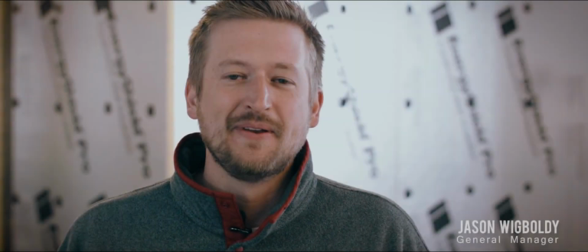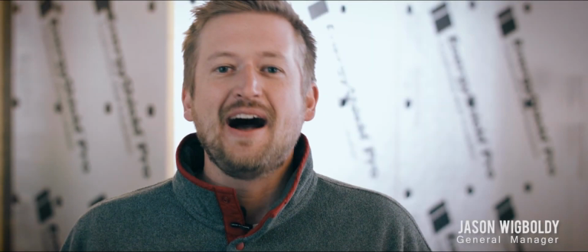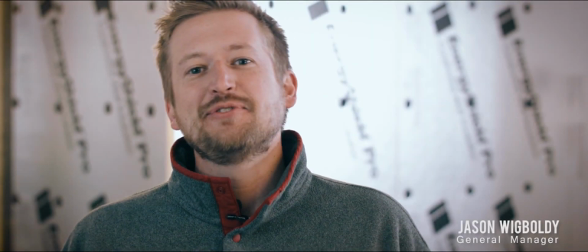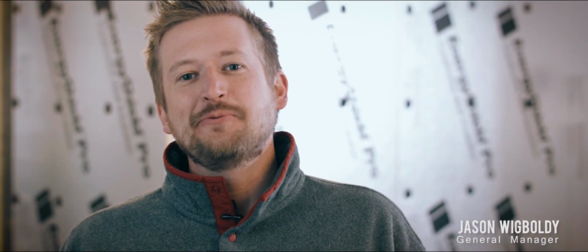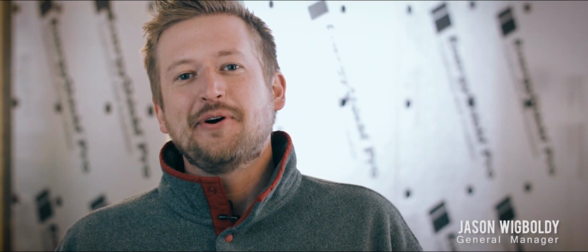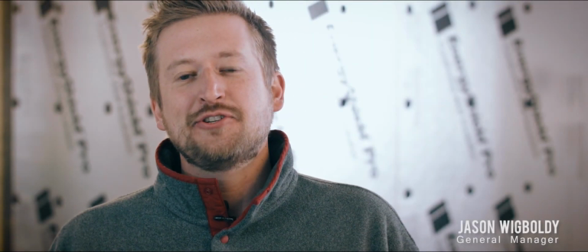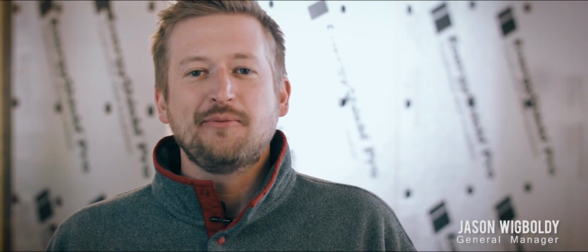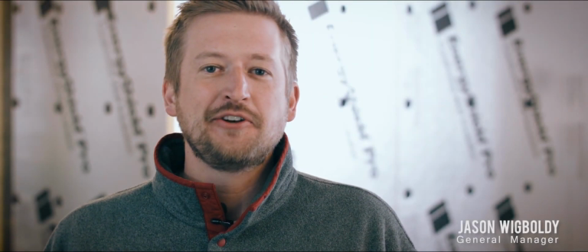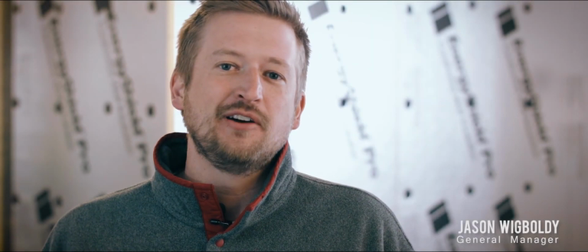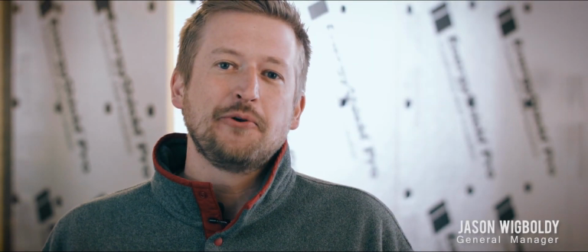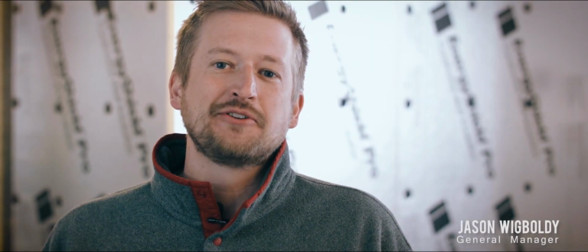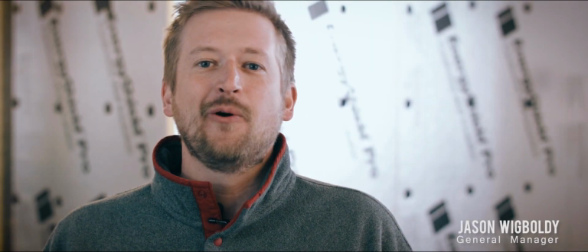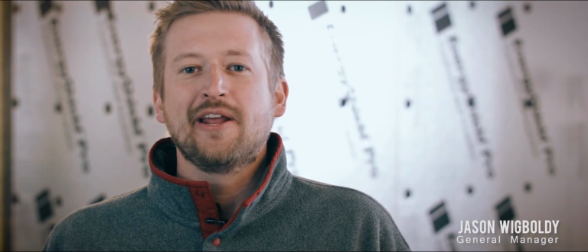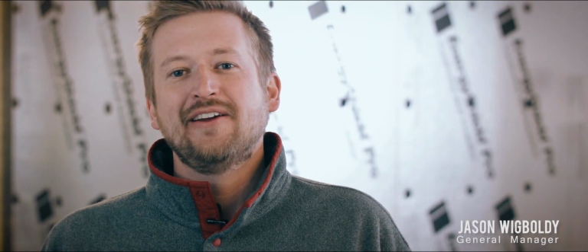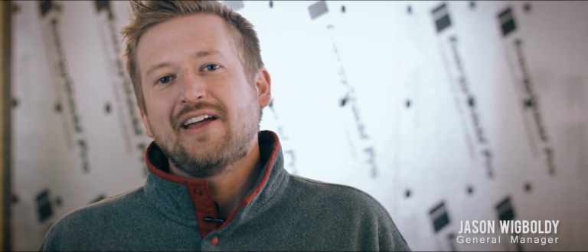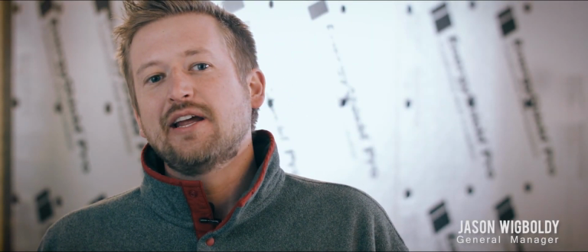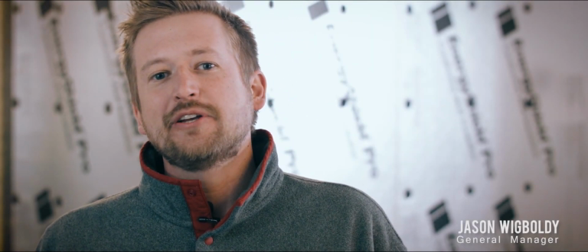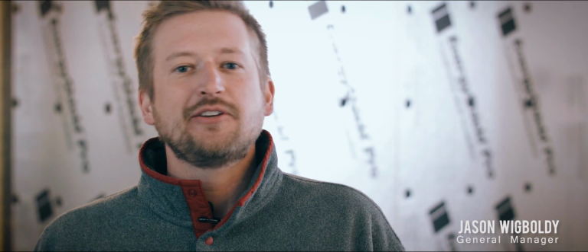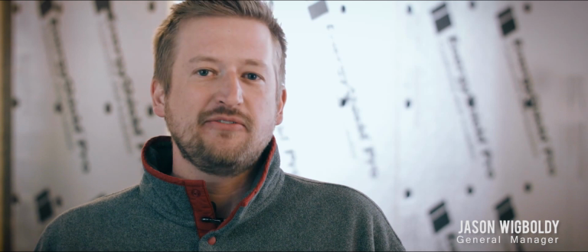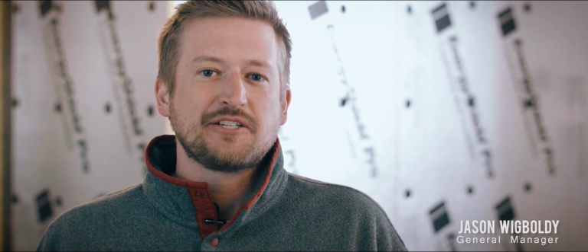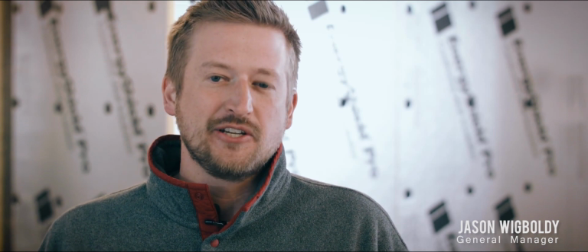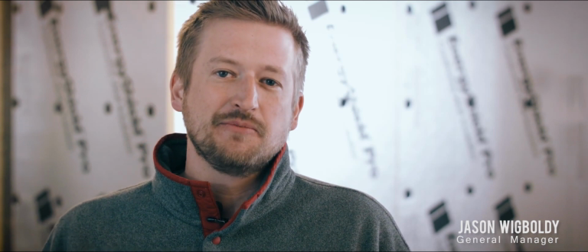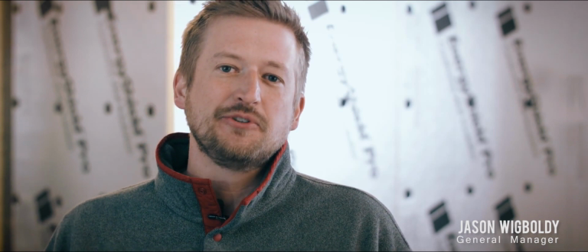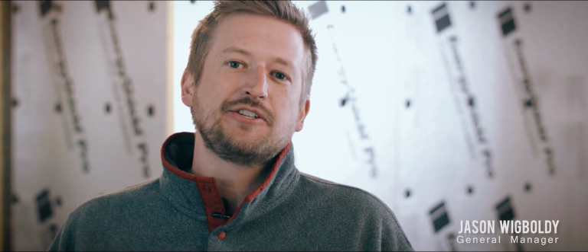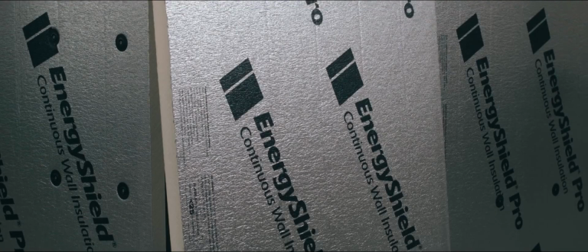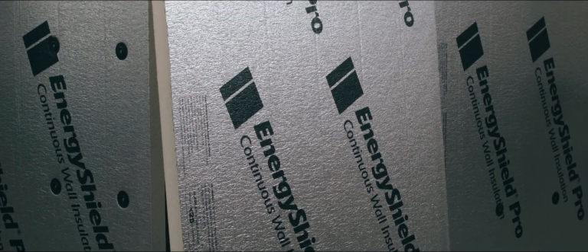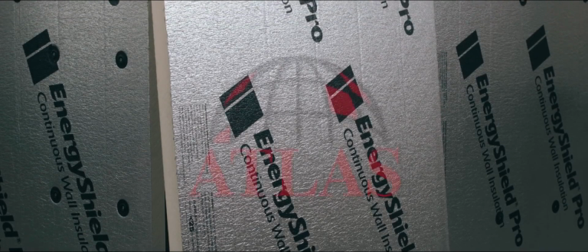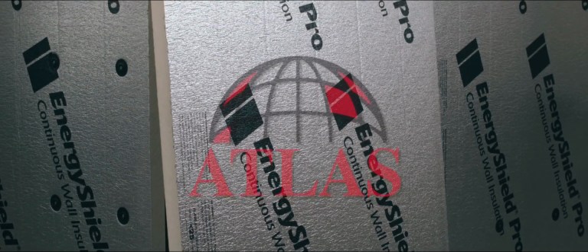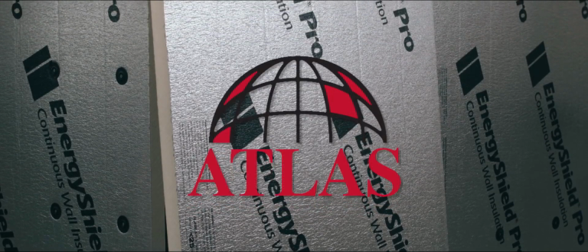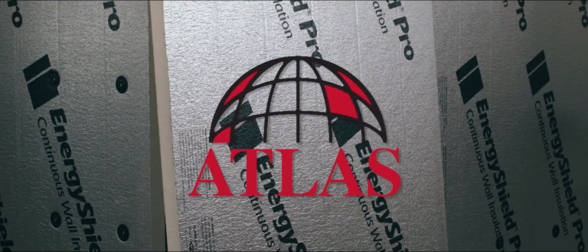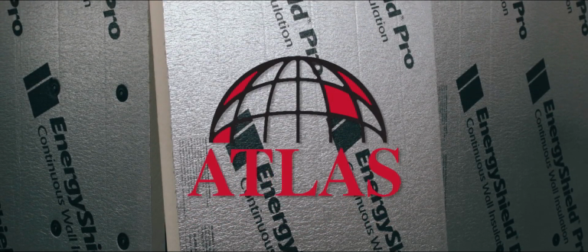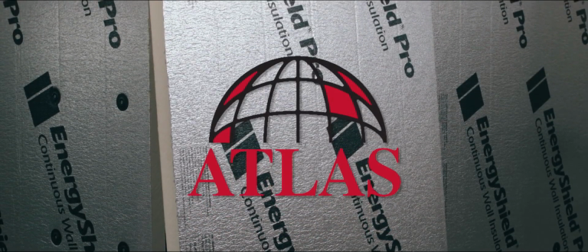Hi, I'm Jason Wigbalde, General Manager of Road & House Incorporated, and today I want to talk to you about fastening systems to attach Energy Shield continuous insulation from Atlas.